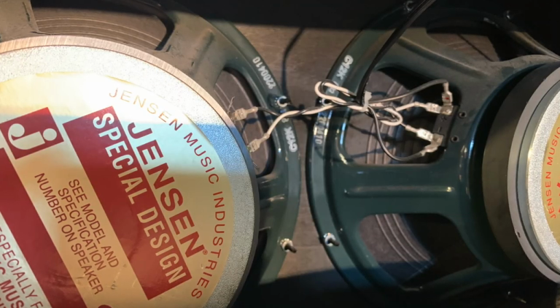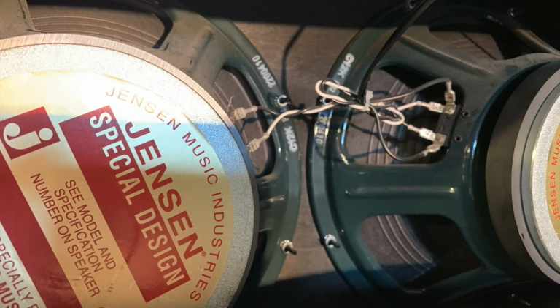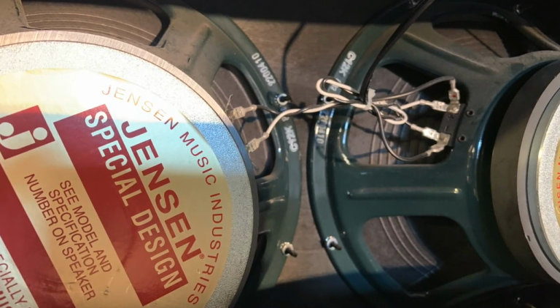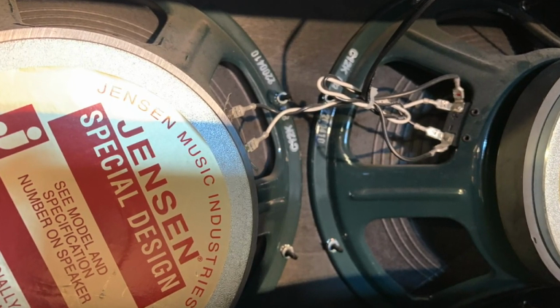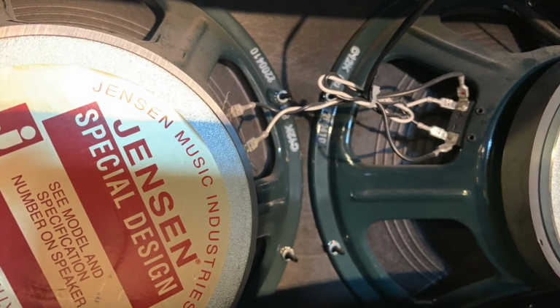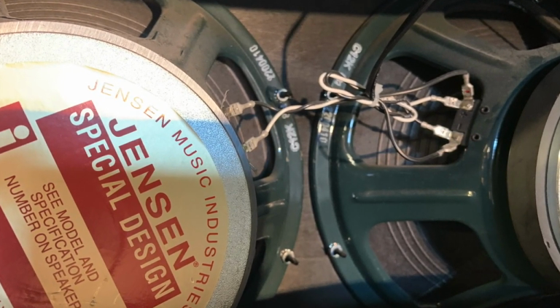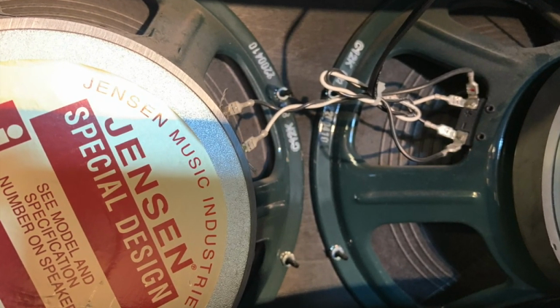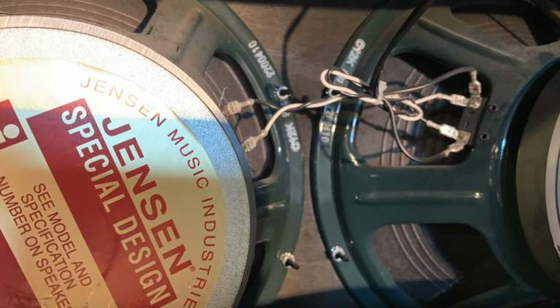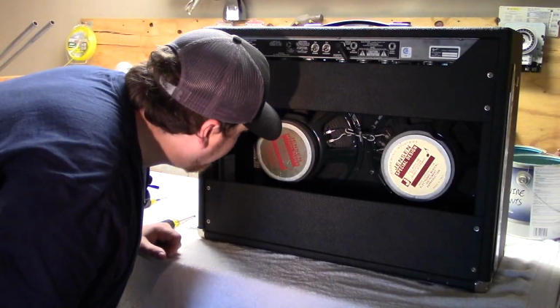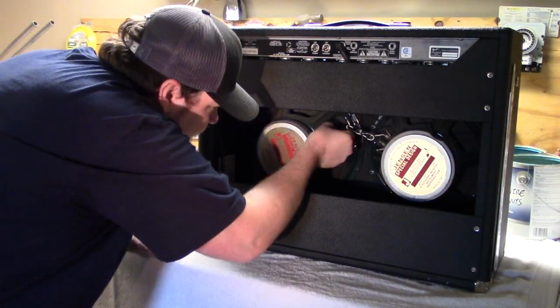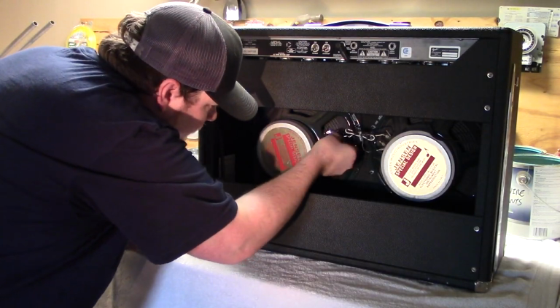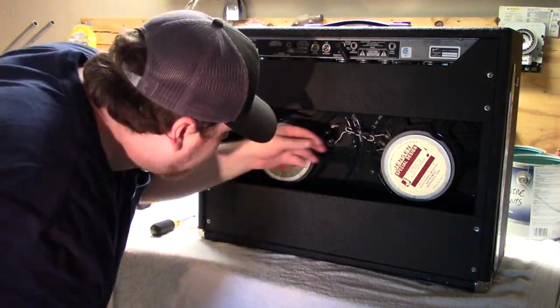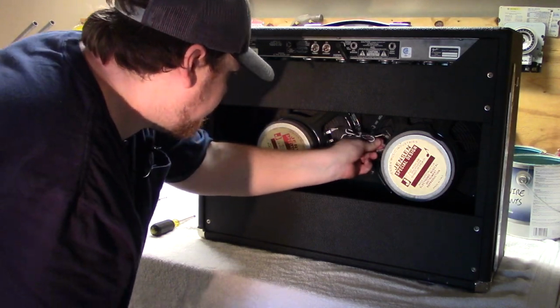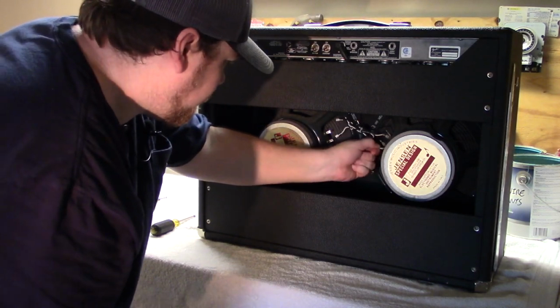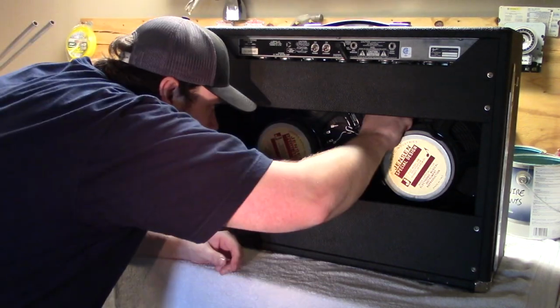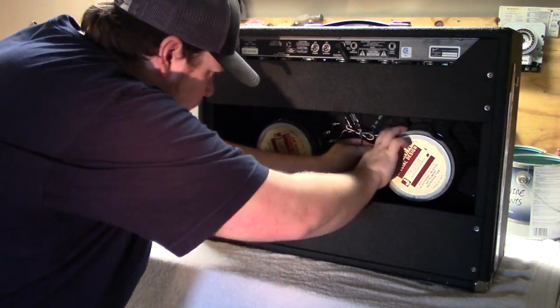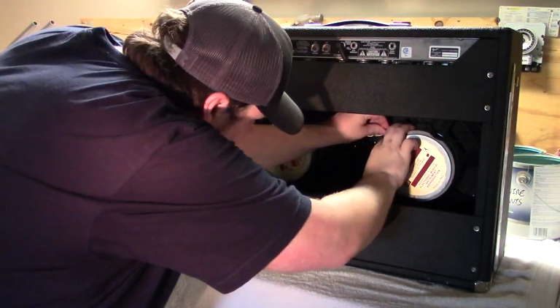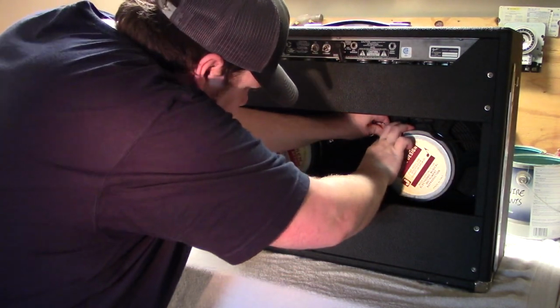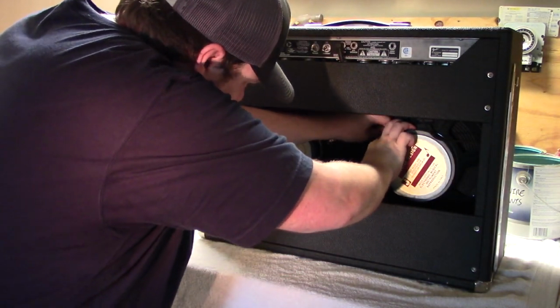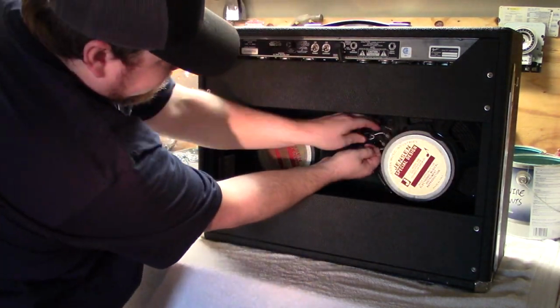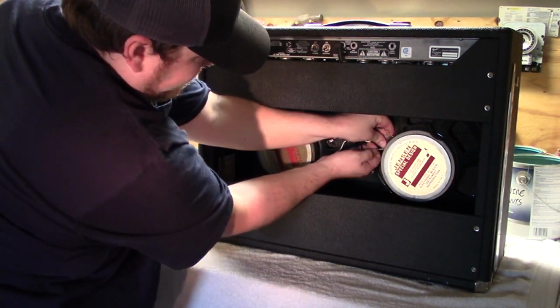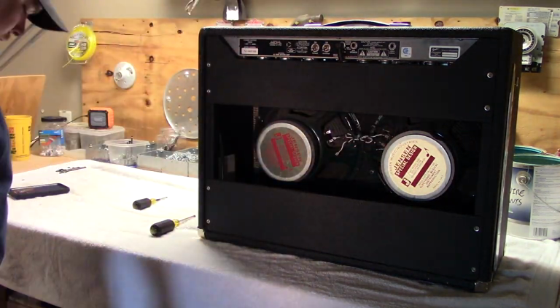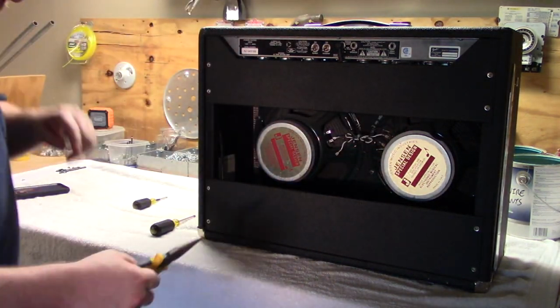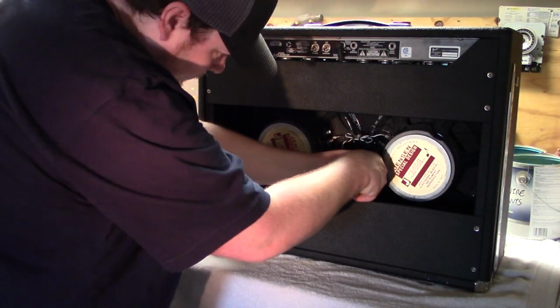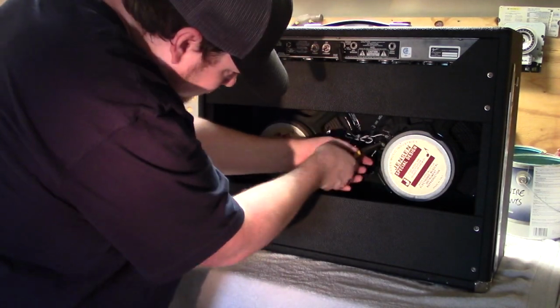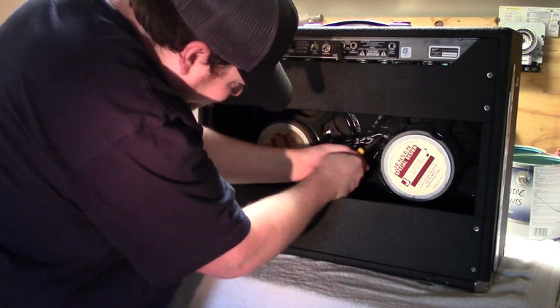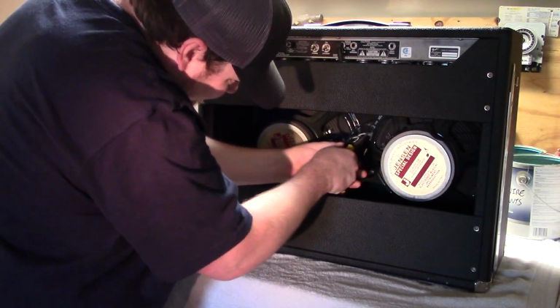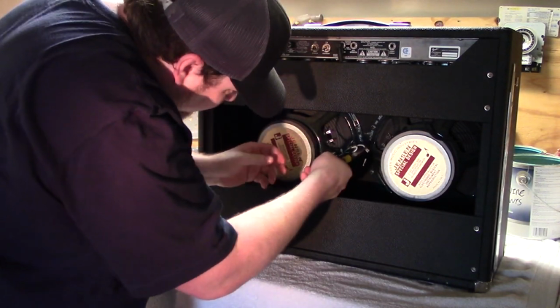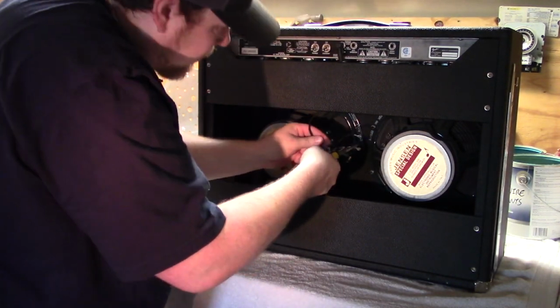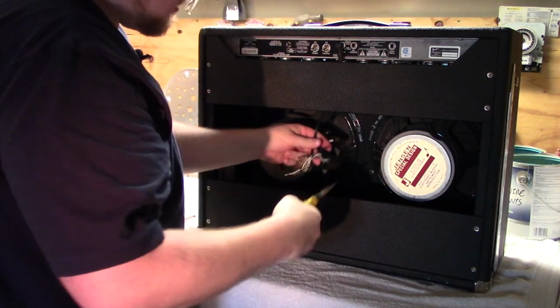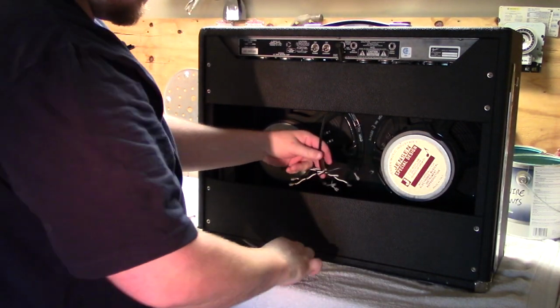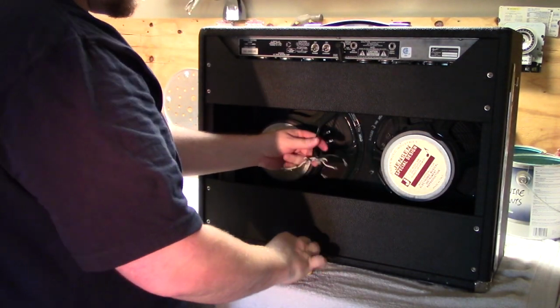It's a good idea to take a picture of the speaker wiring configuration so that whenever you're putting this back together afterwards you have a good reference. Remove the speaker wiring from the speaker terminals by either wiggling them with your finger or taking a pair of needle nose pliers and gently pulling.